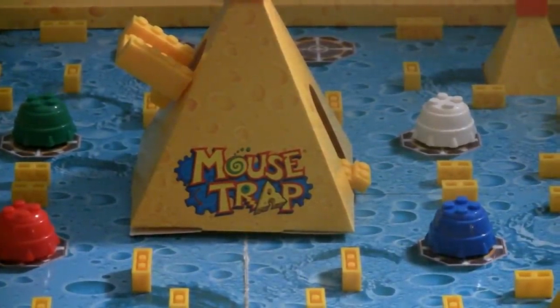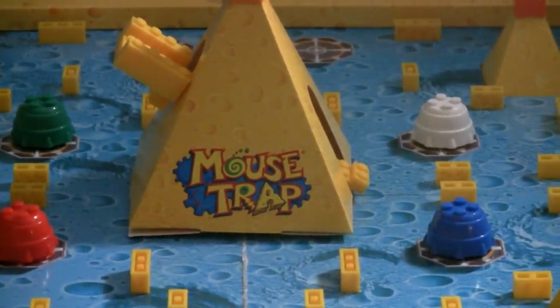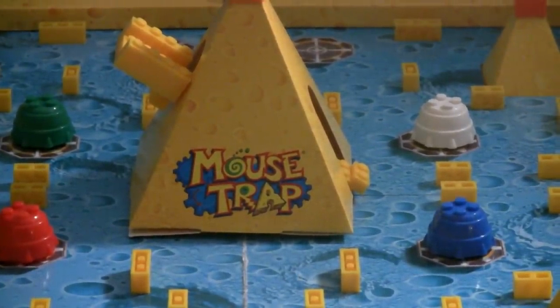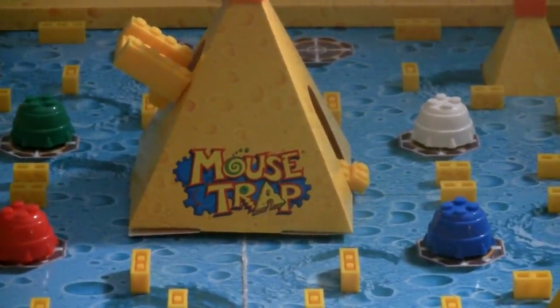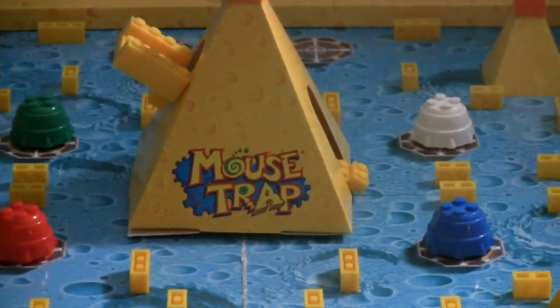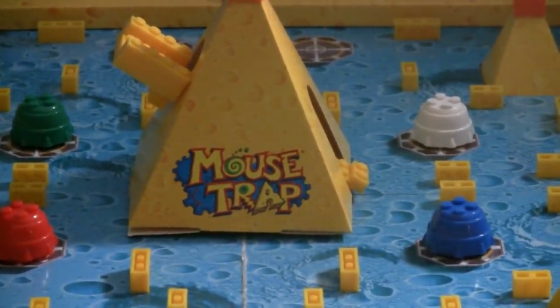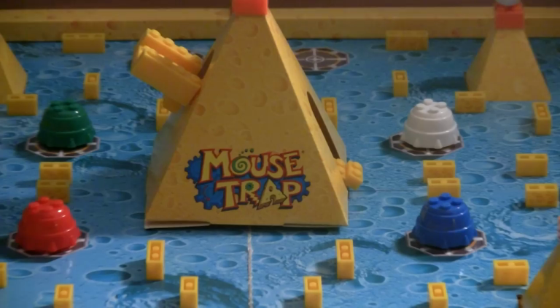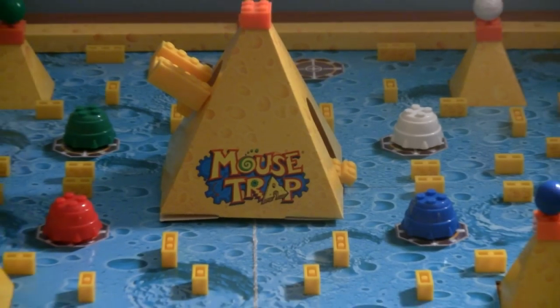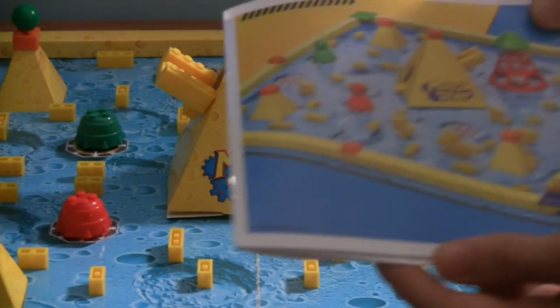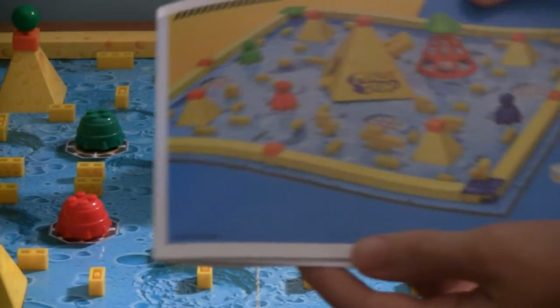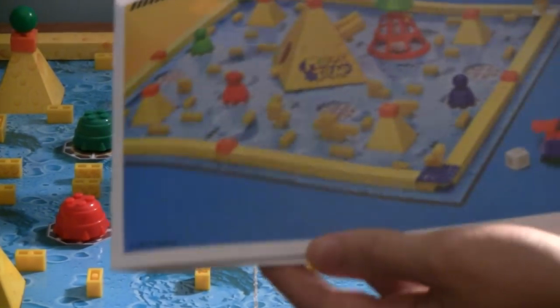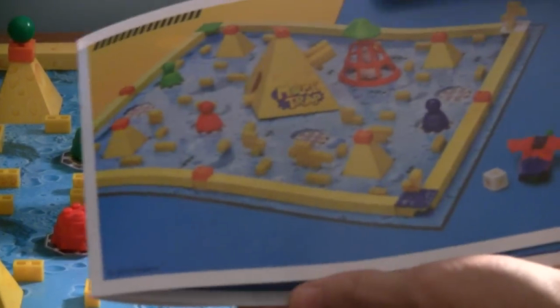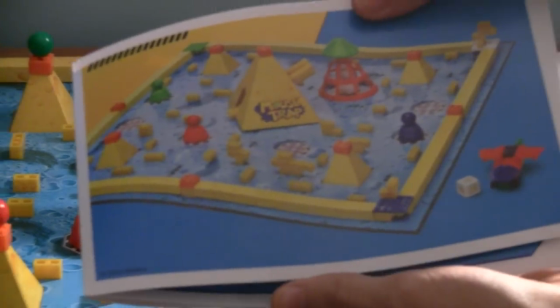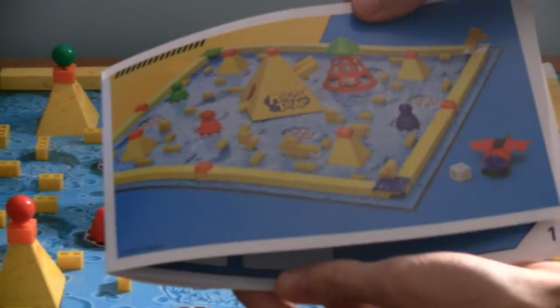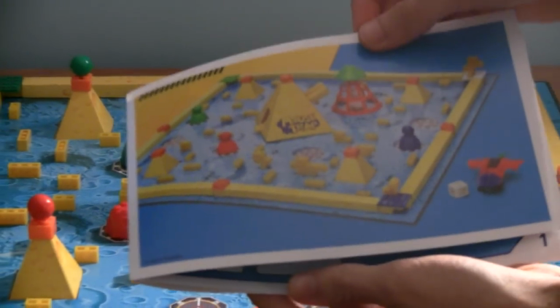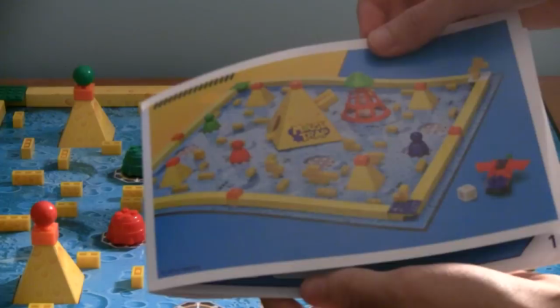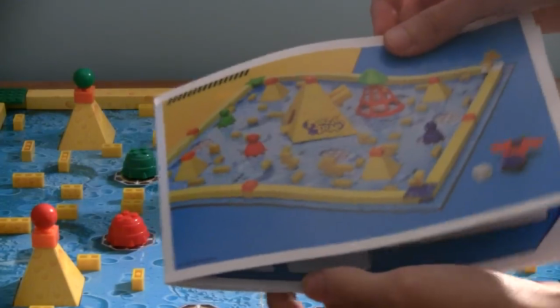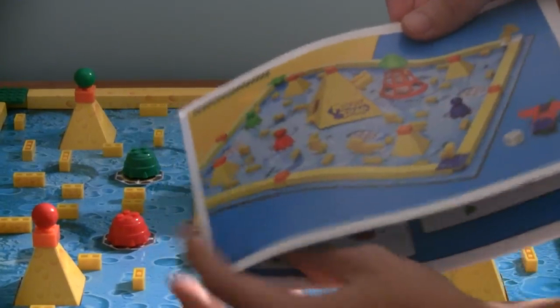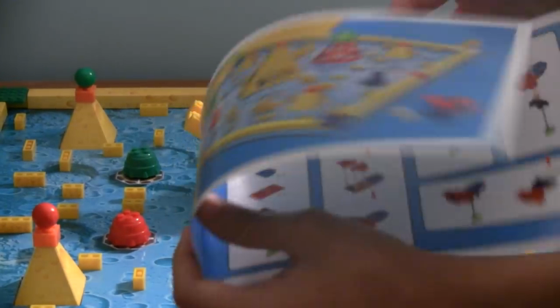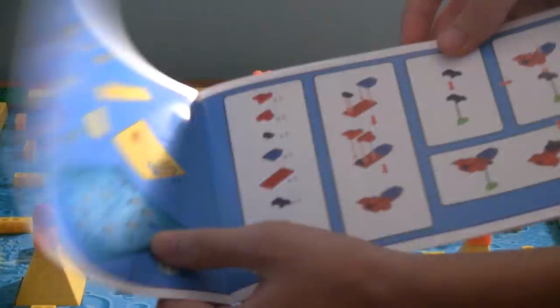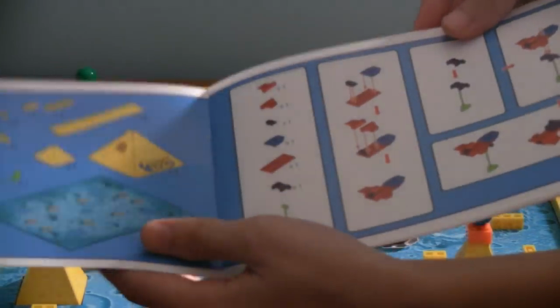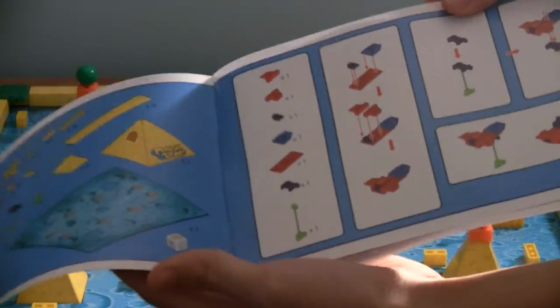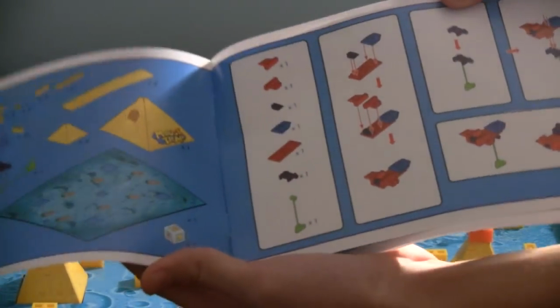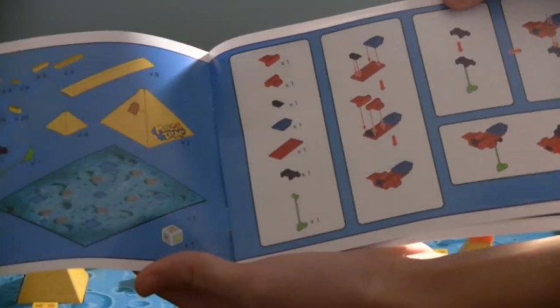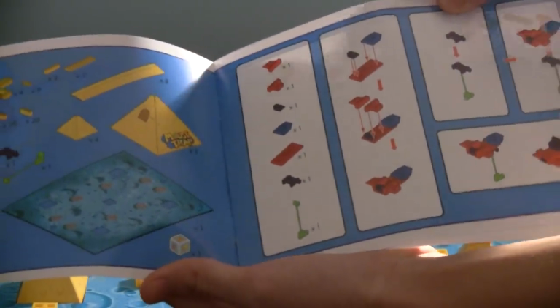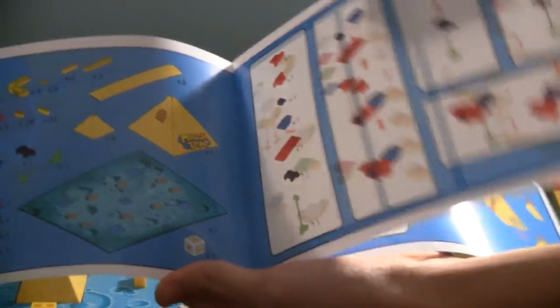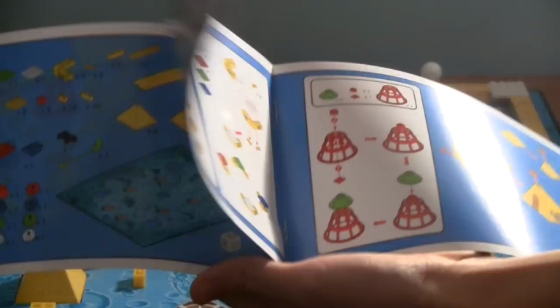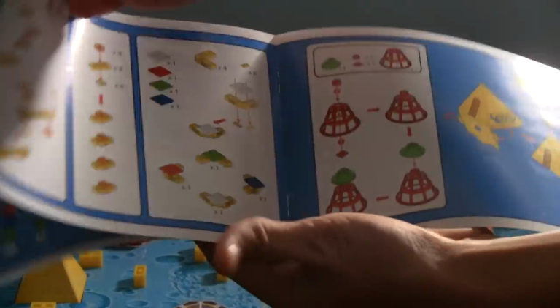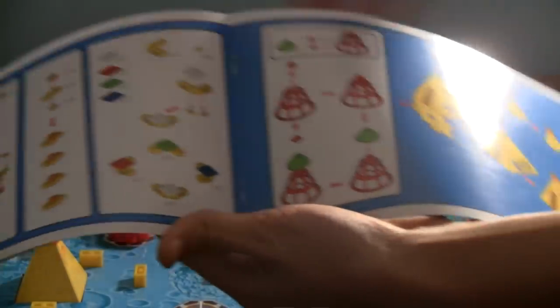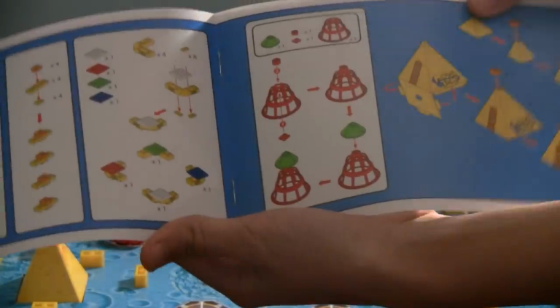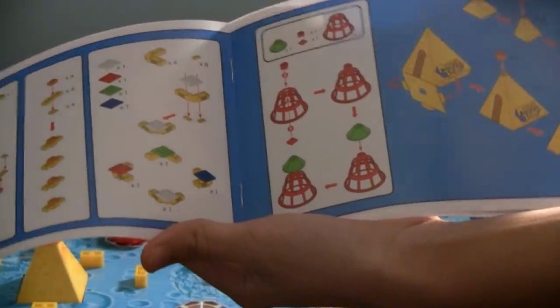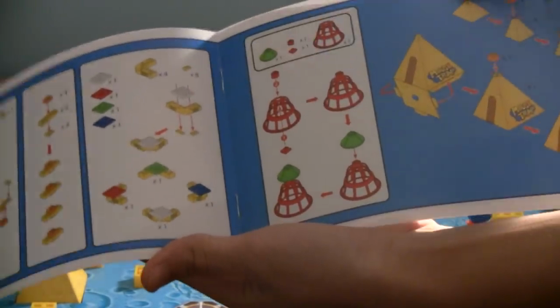Now, onto the instruction booklet. The instruction booklet is very small, so it's very easy to build and is very straightforward.